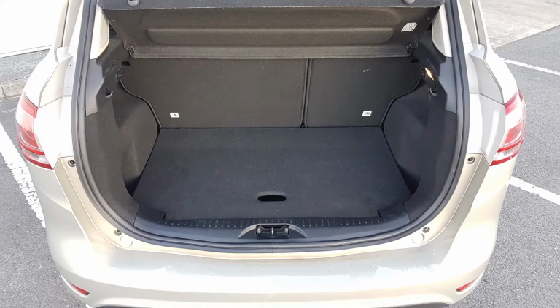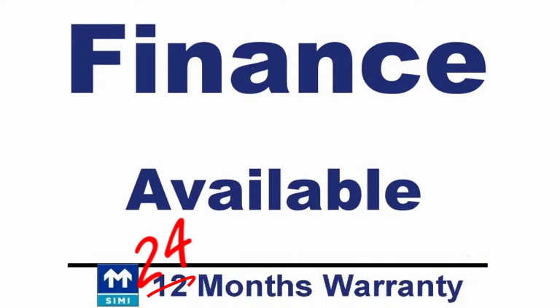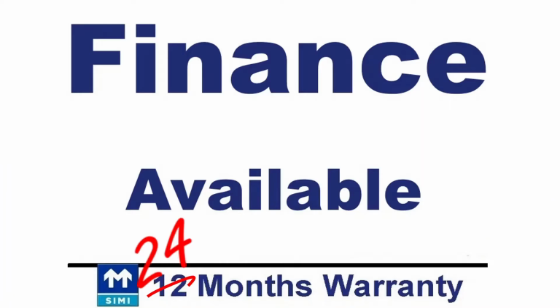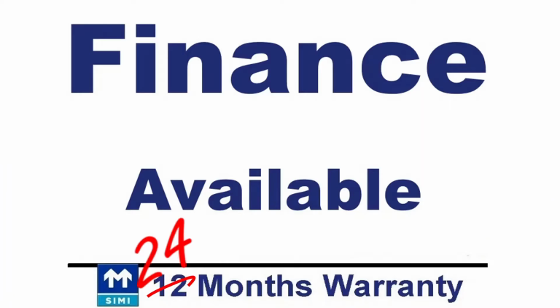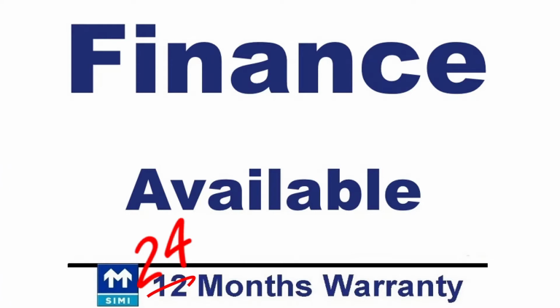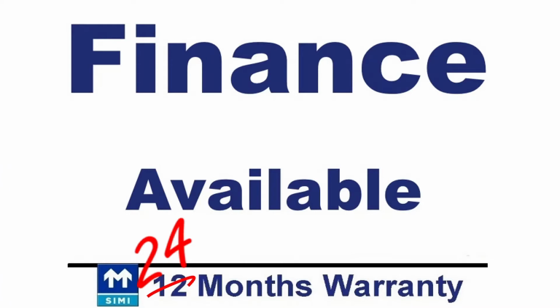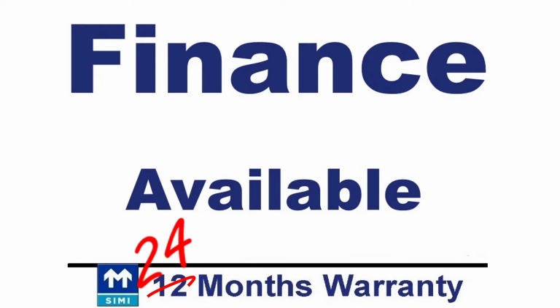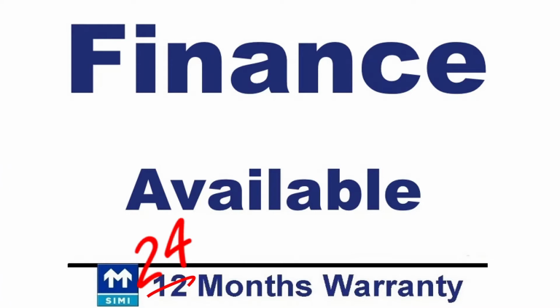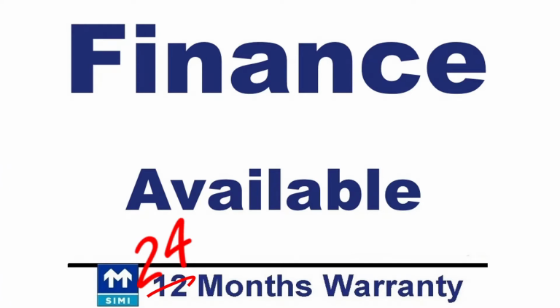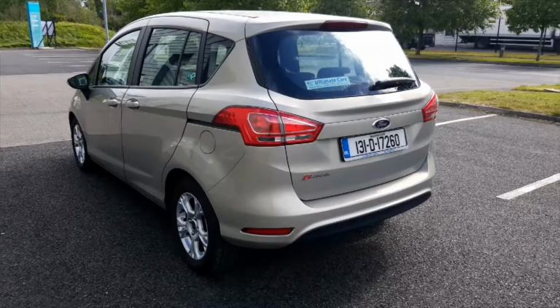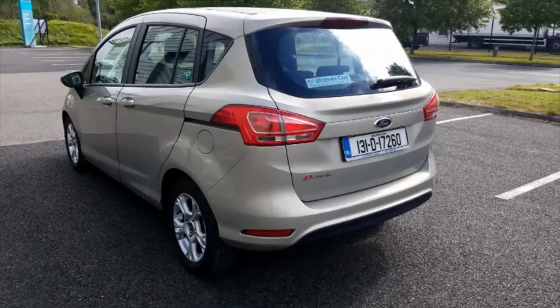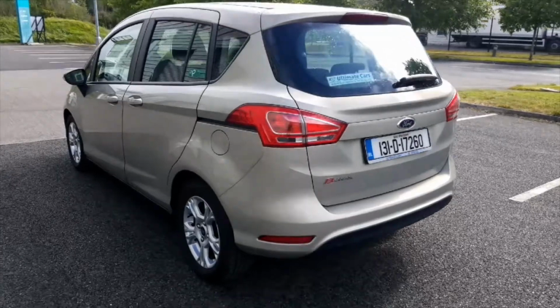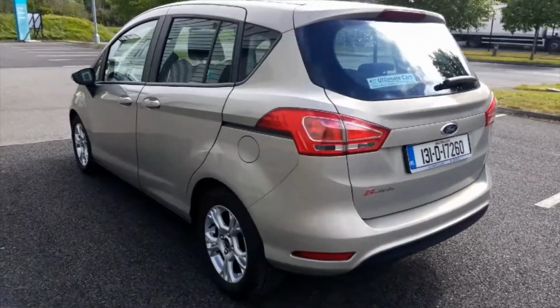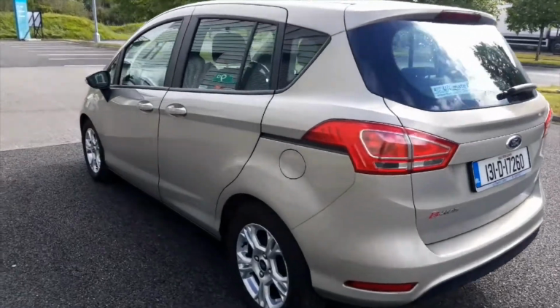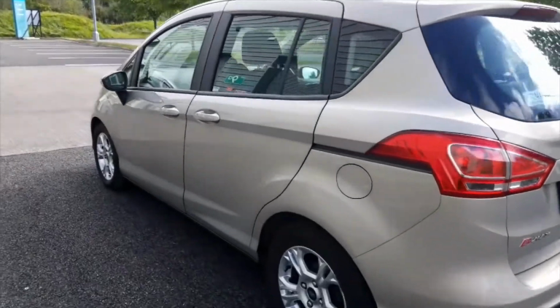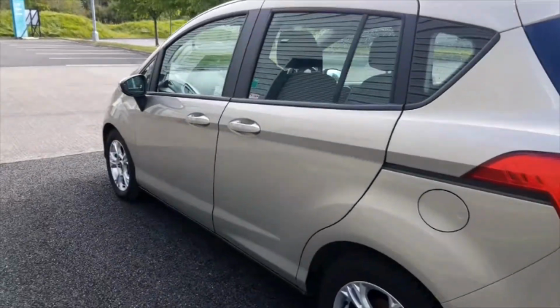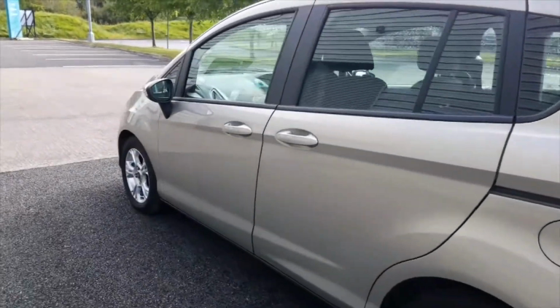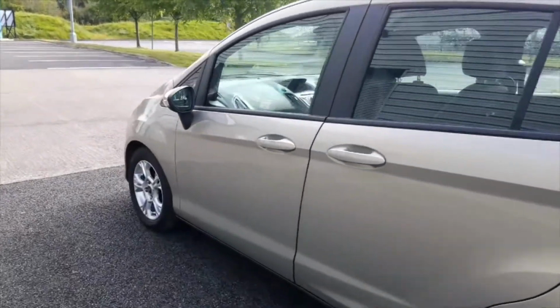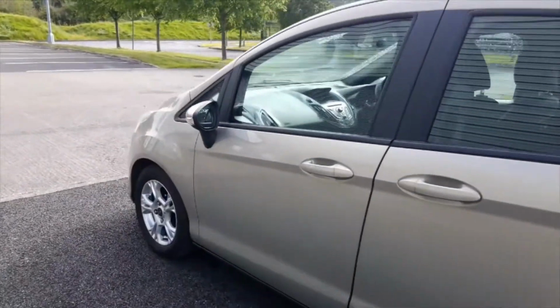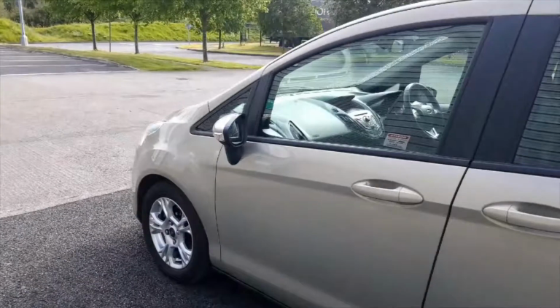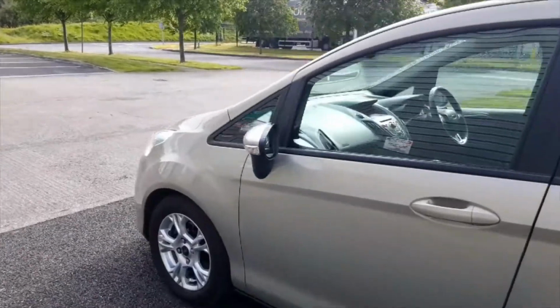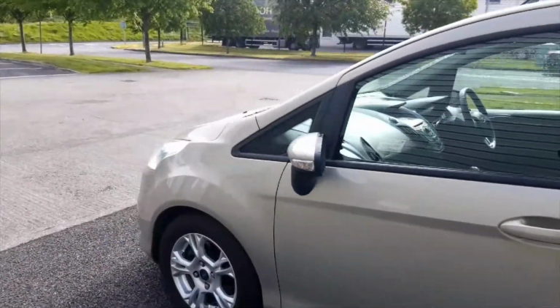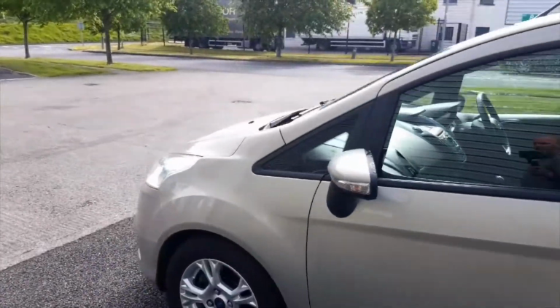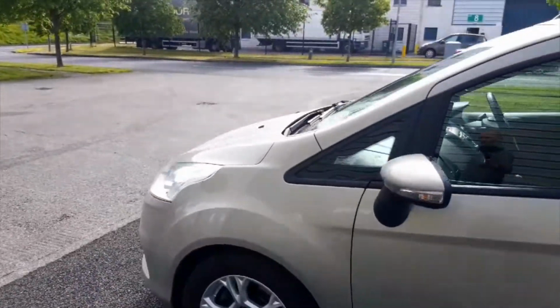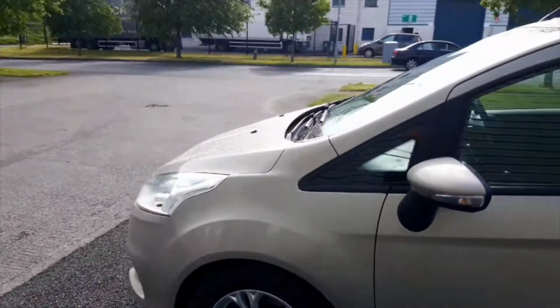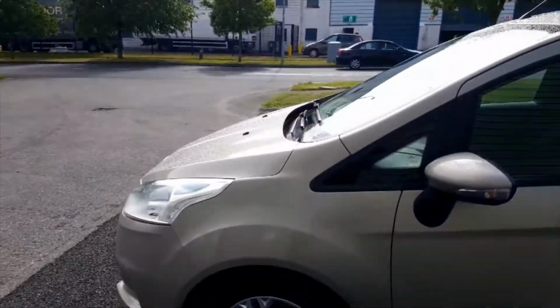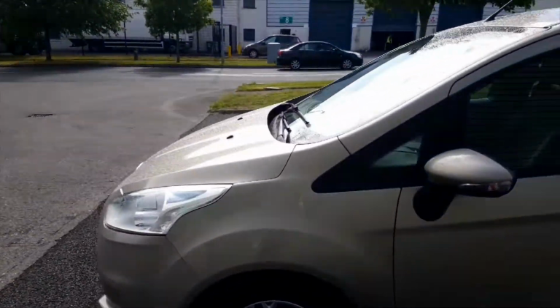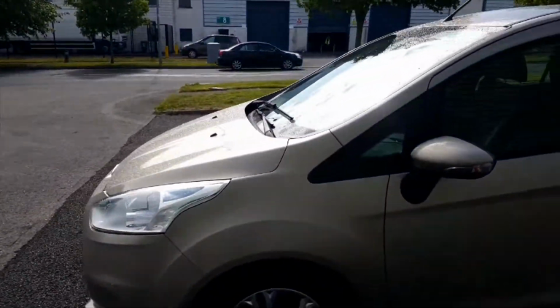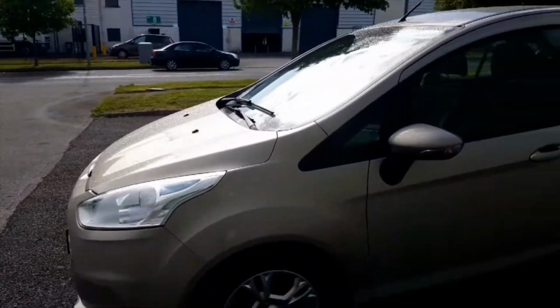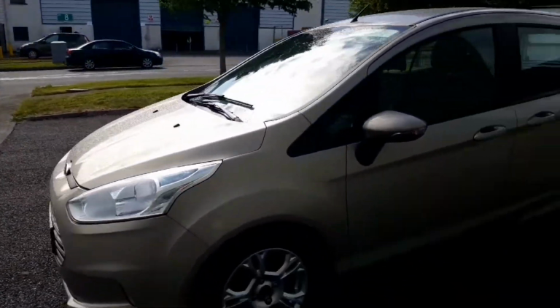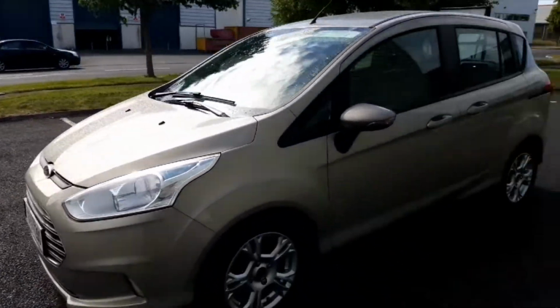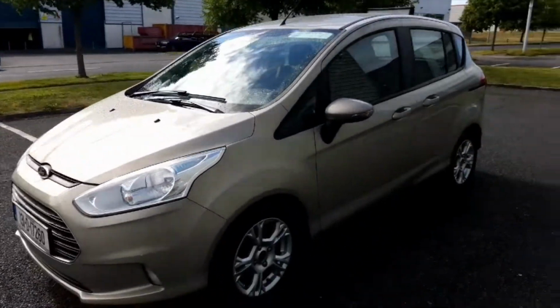Finance is available, even for those with a poor credit history, and all this with 12 months warranty included, with the option to extend this warranty to 24 months.